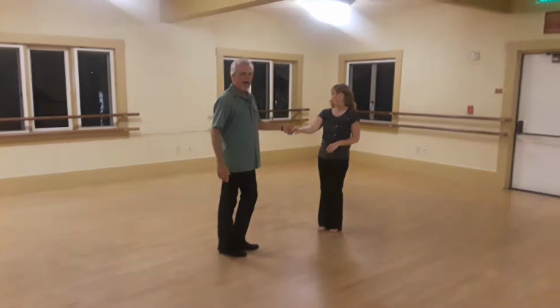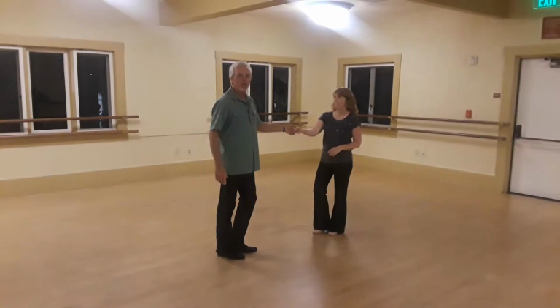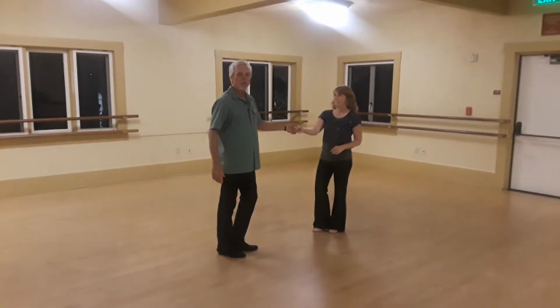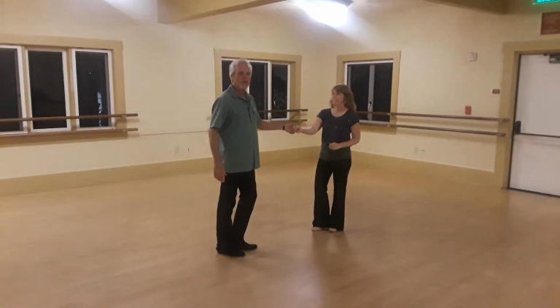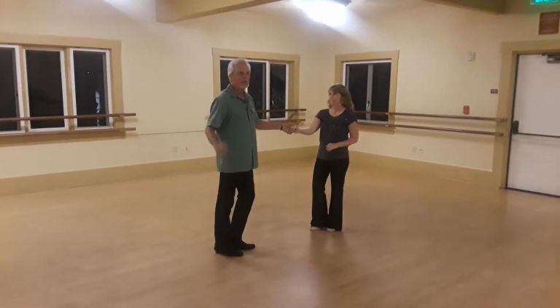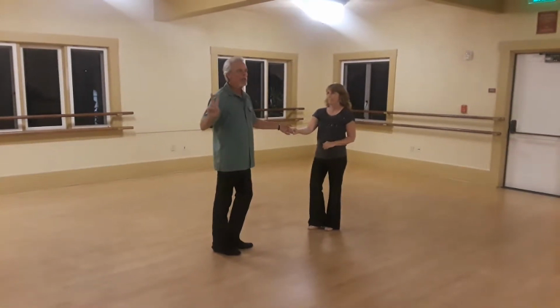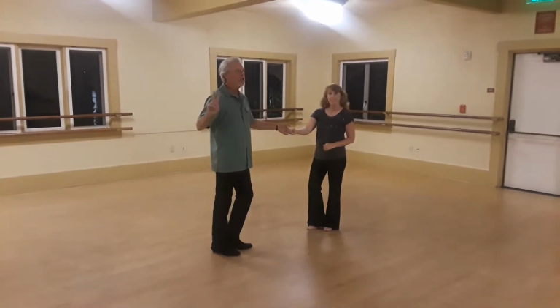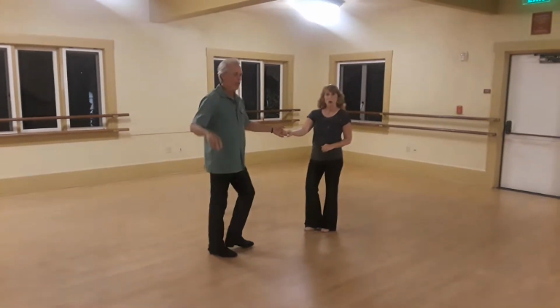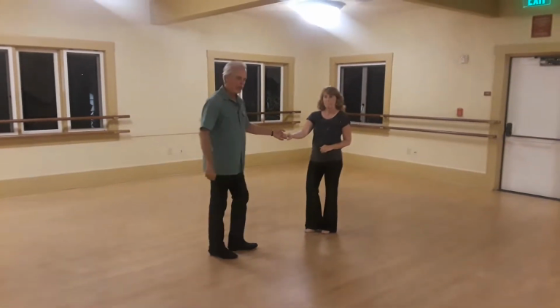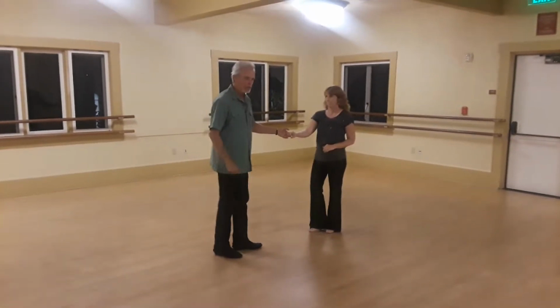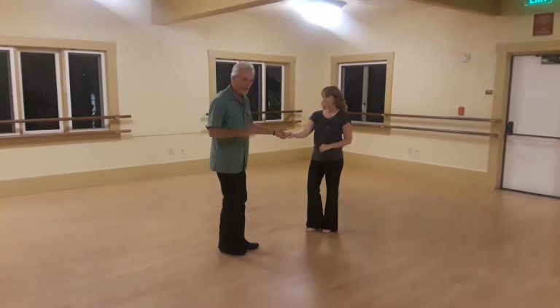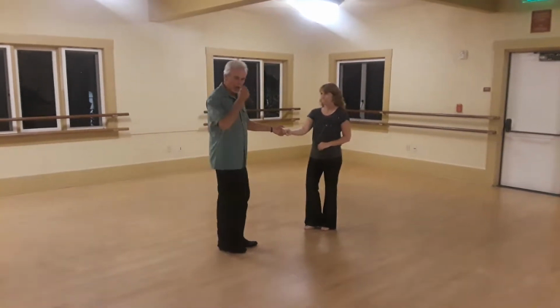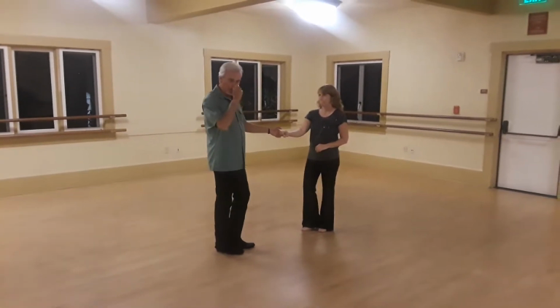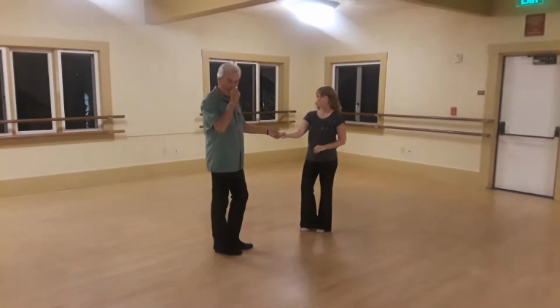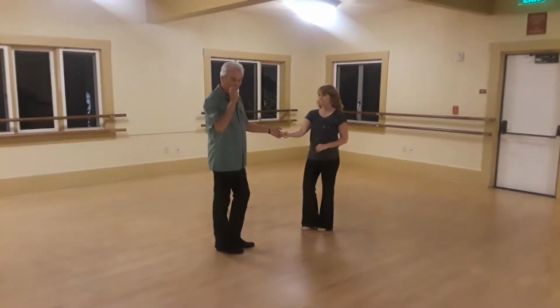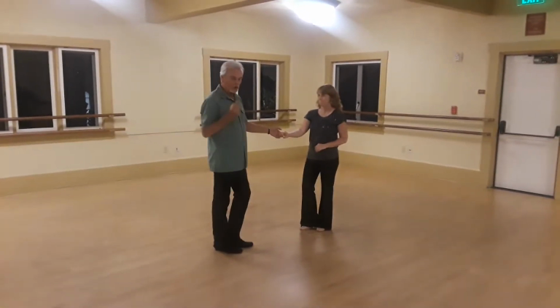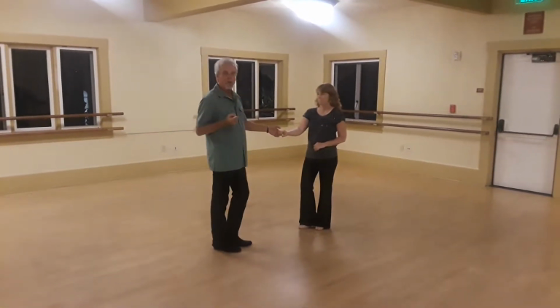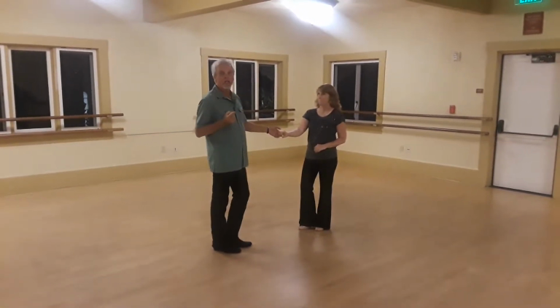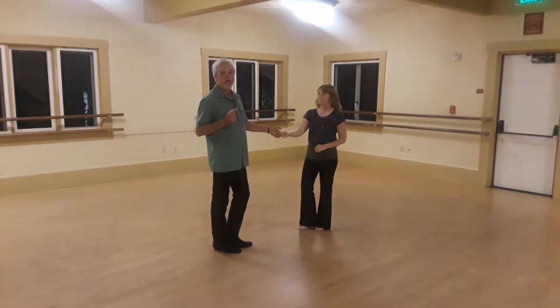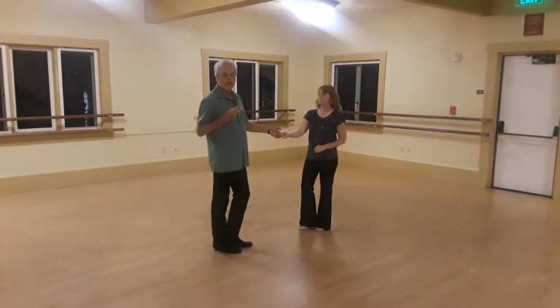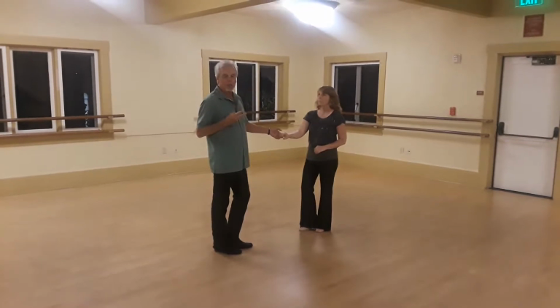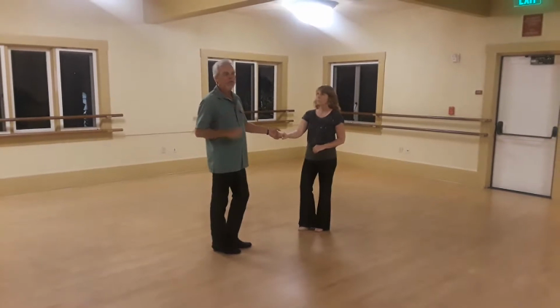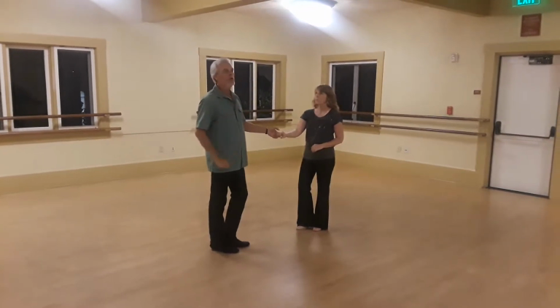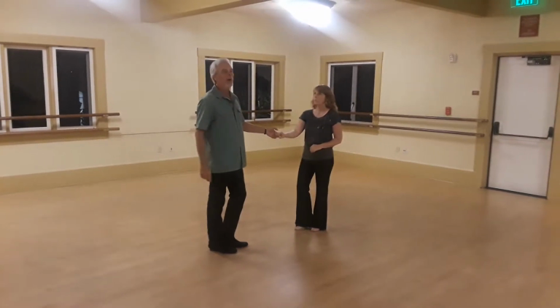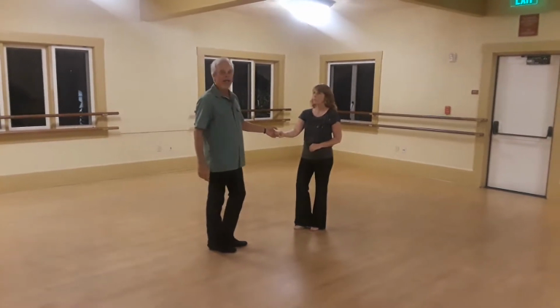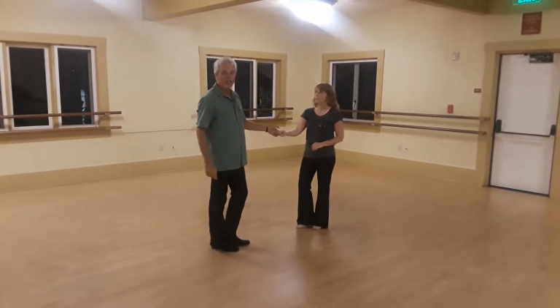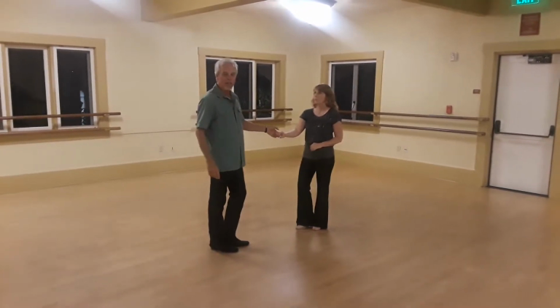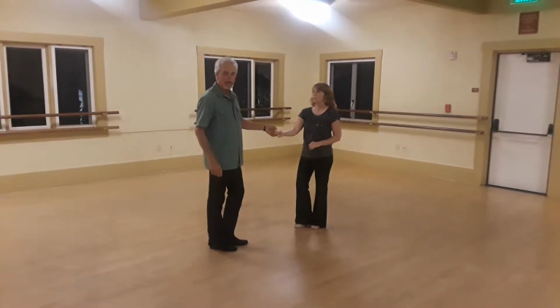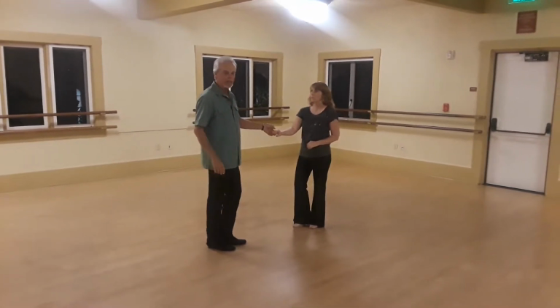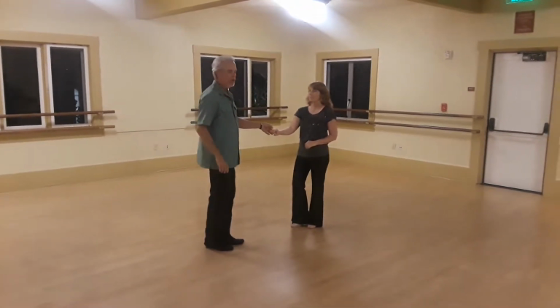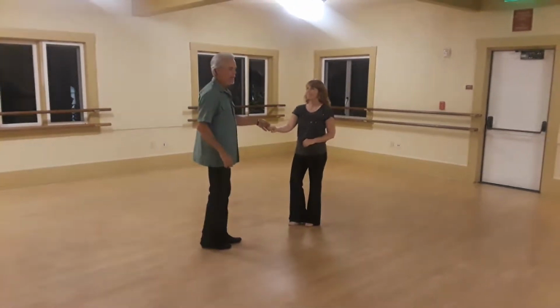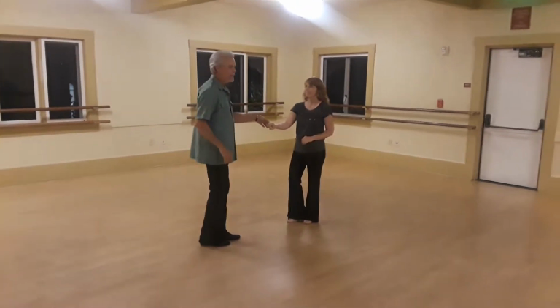October 1st, this is week 2 of West Coast. We went over the sugar push, underarm turn from week 1, and side pass. They look like this.